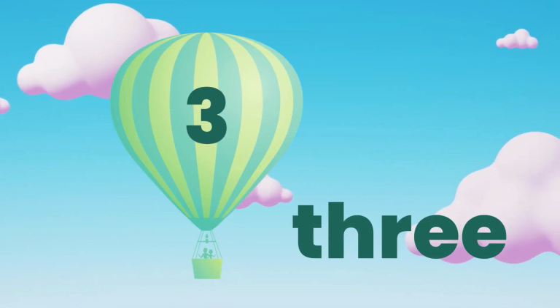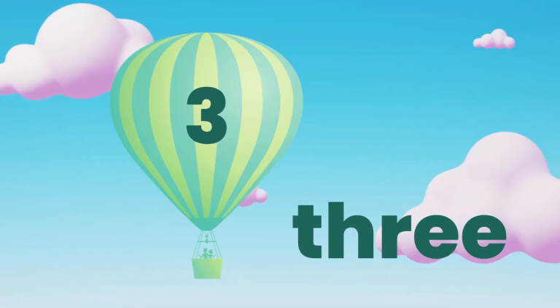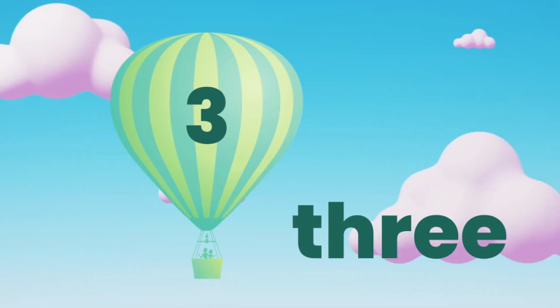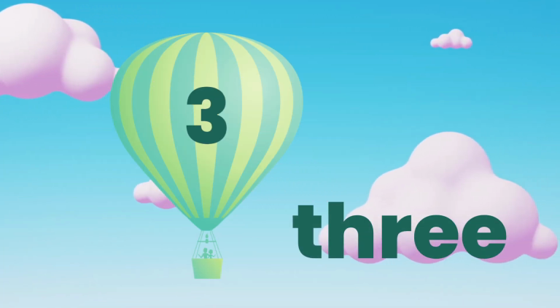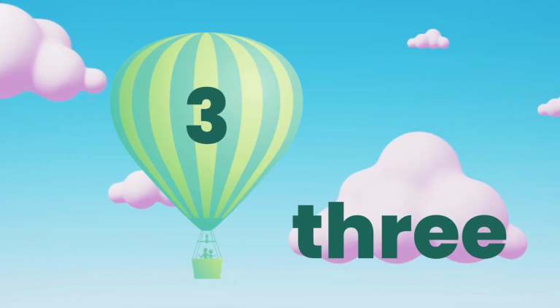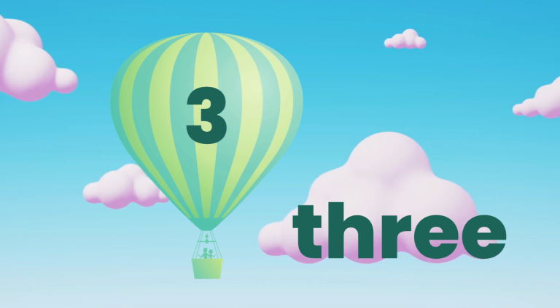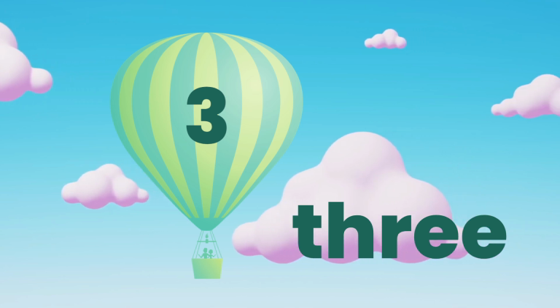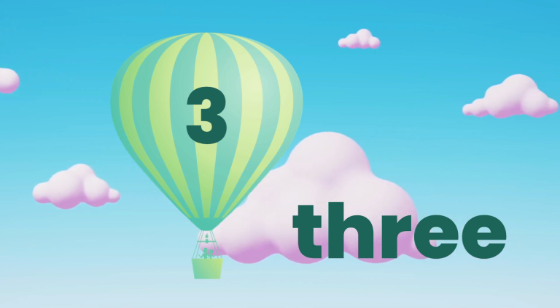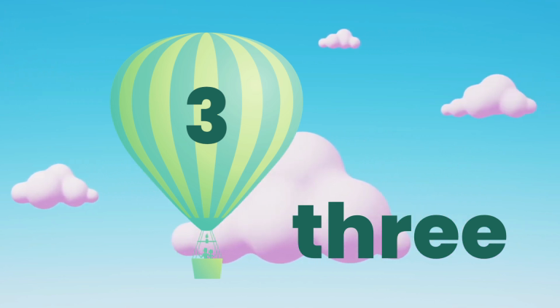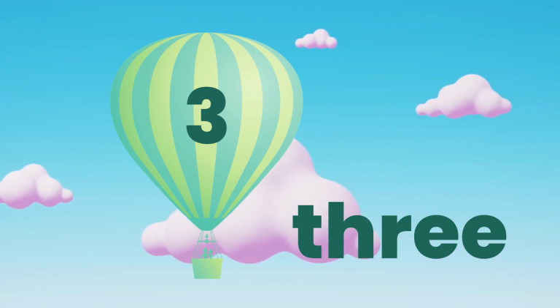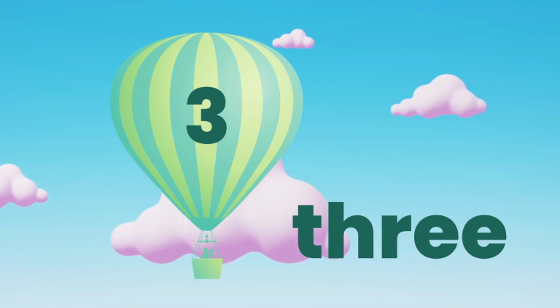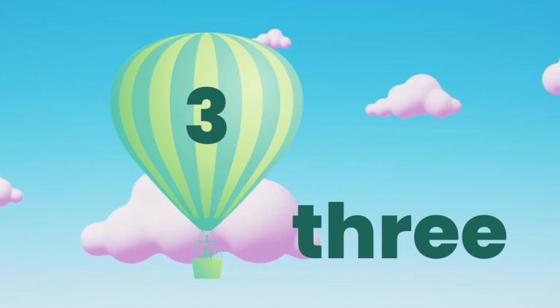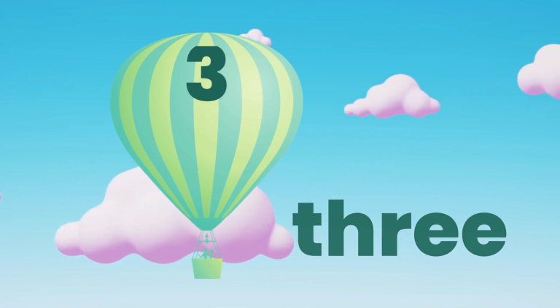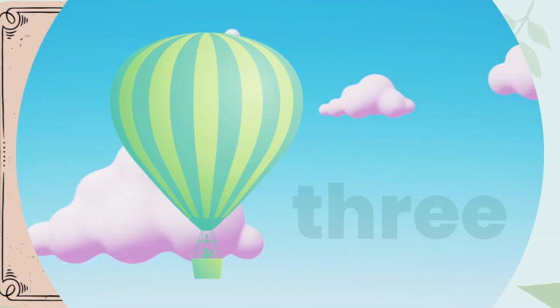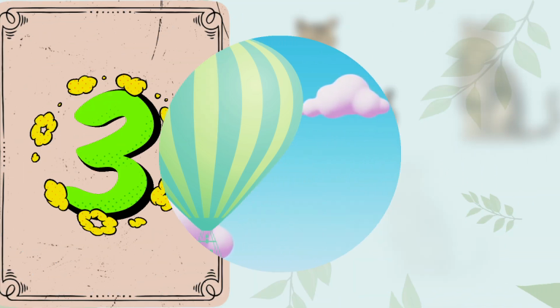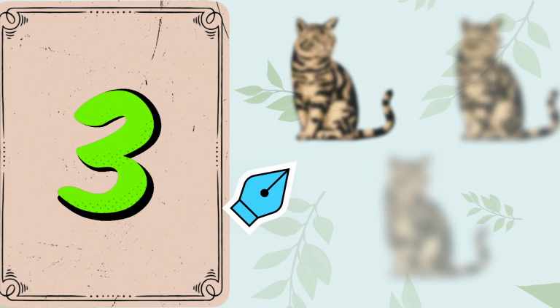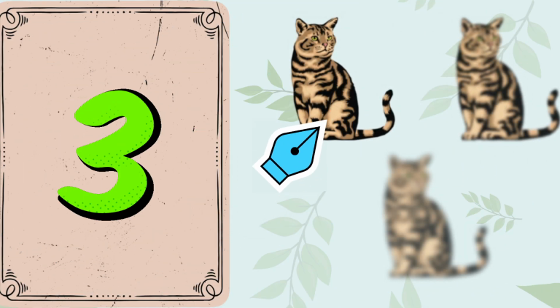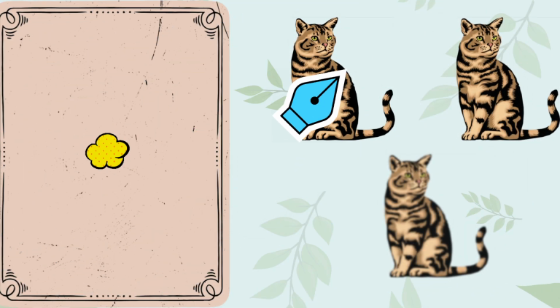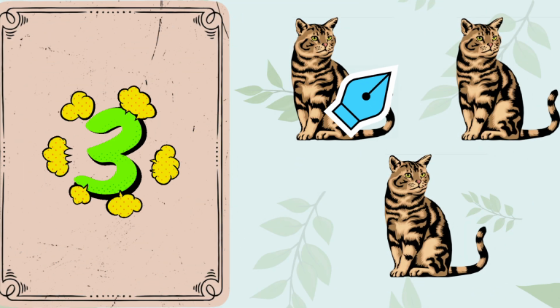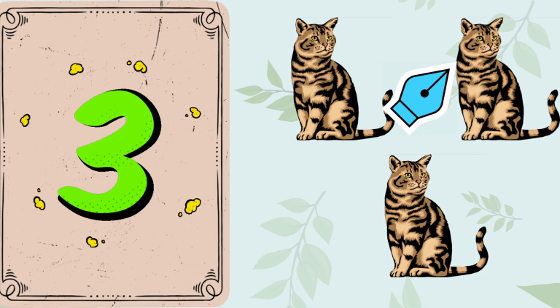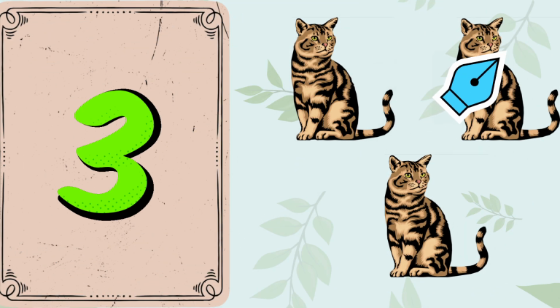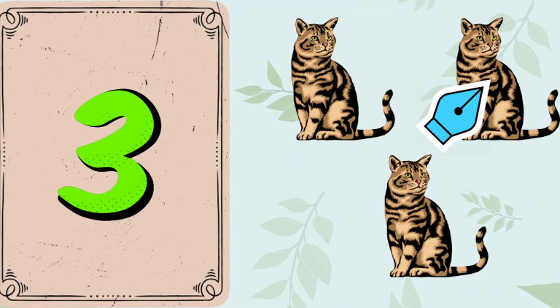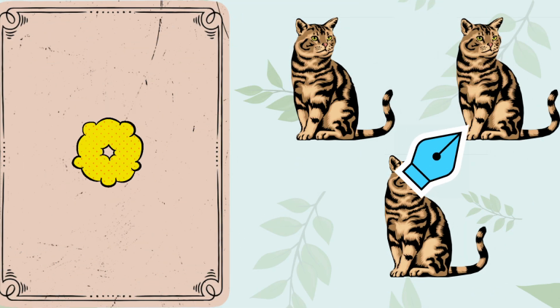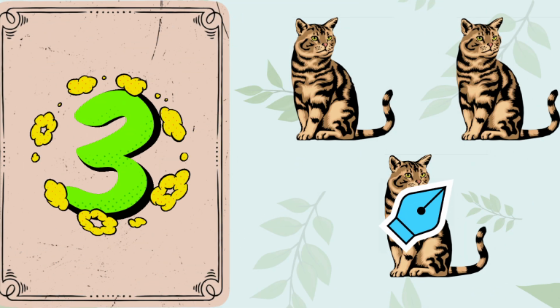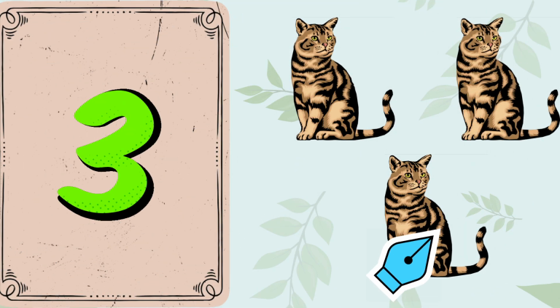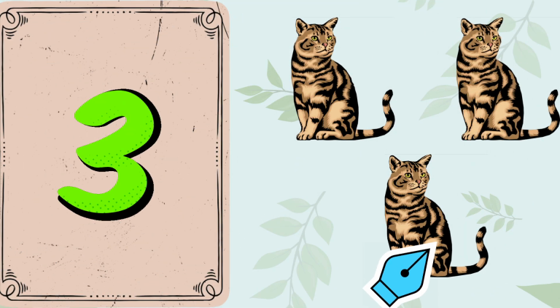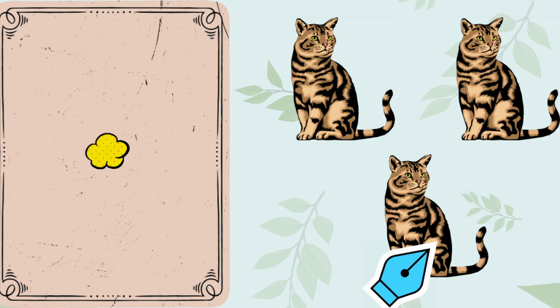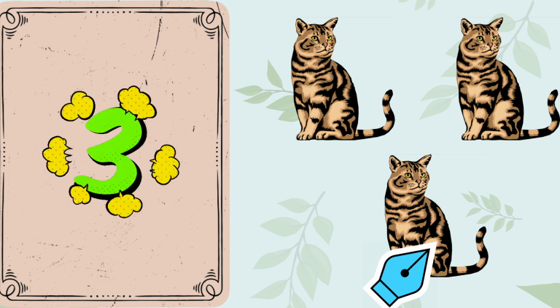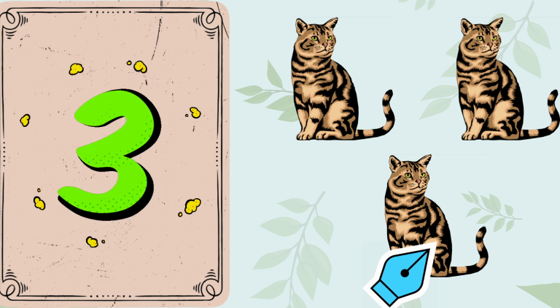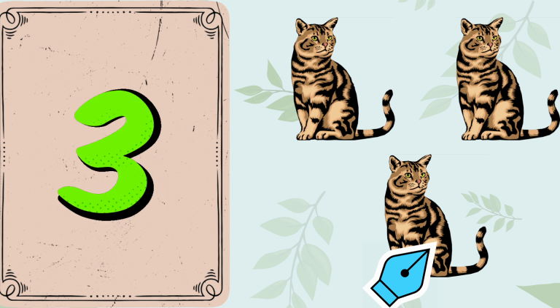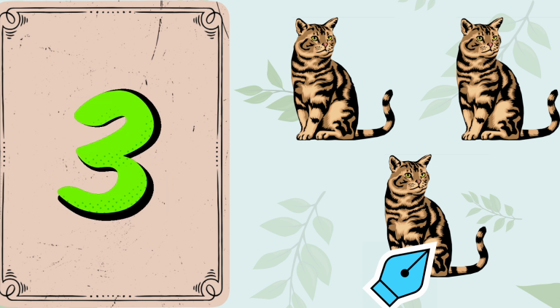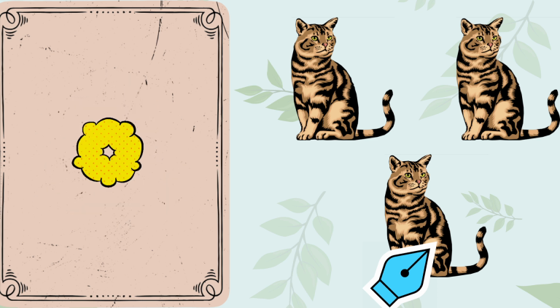Look, it's the number 3. 1. 2. 3. 3 cats.